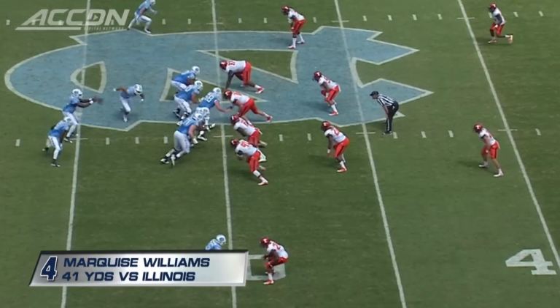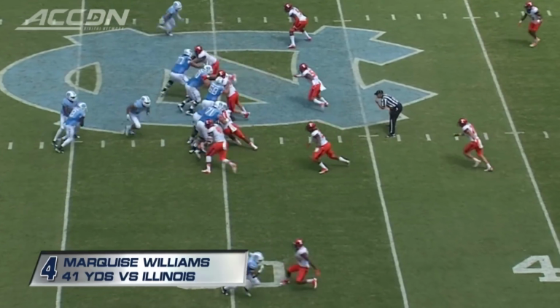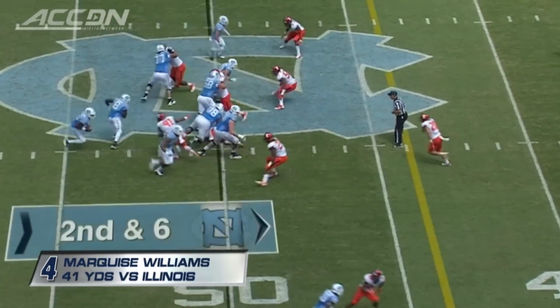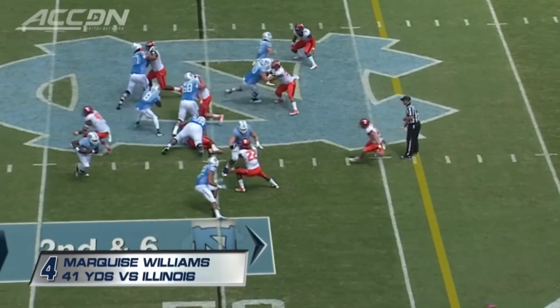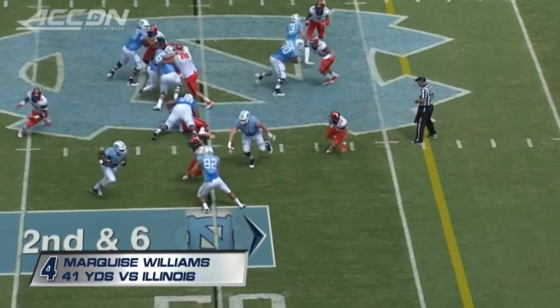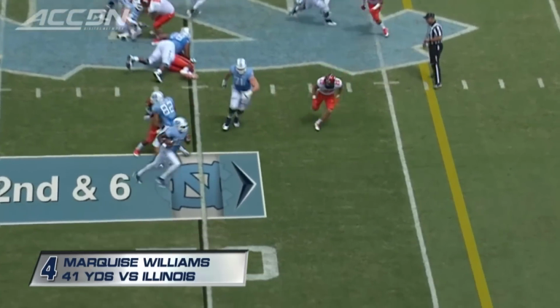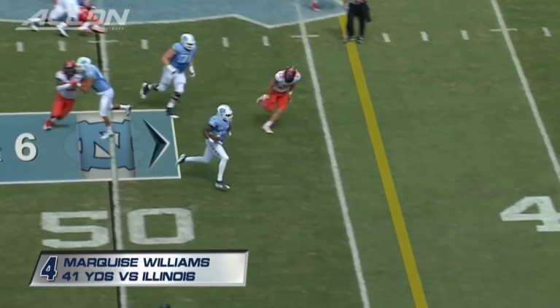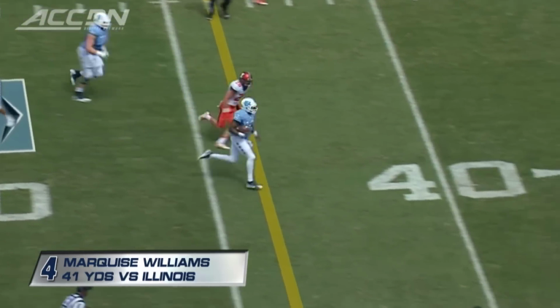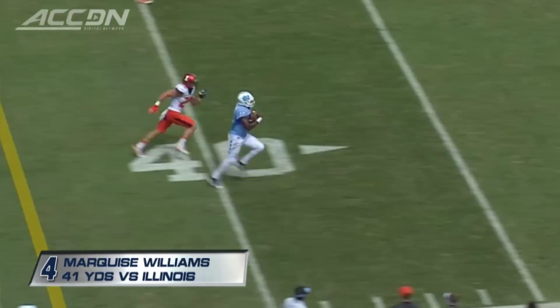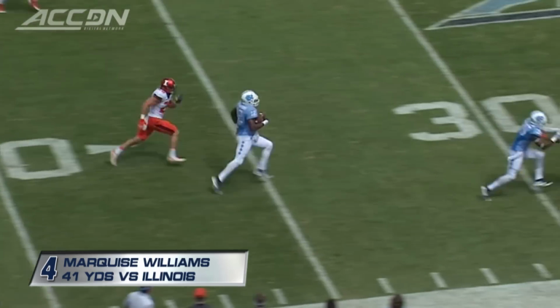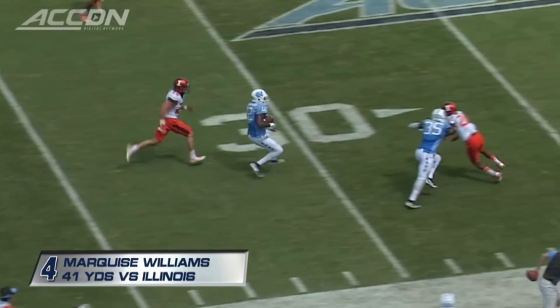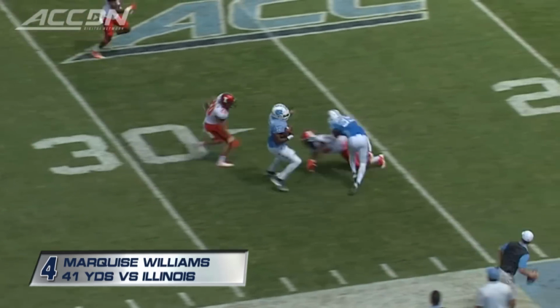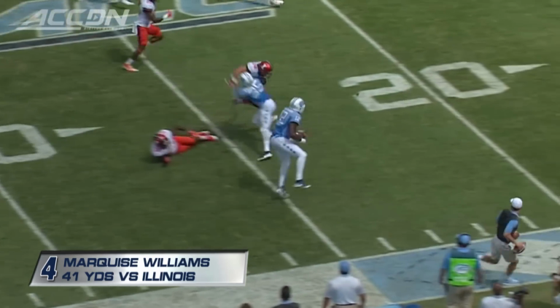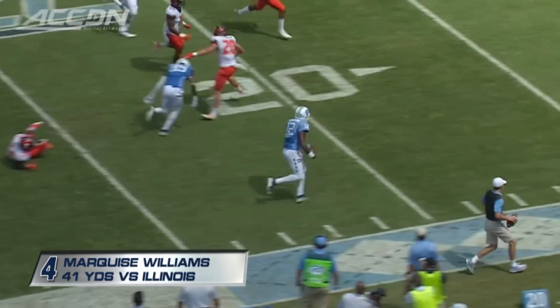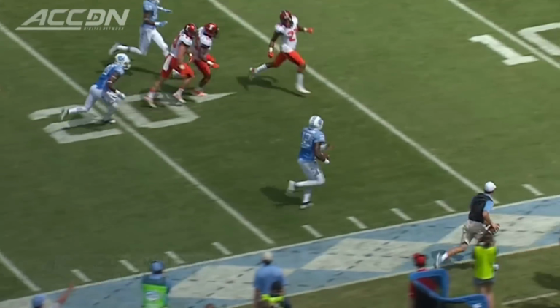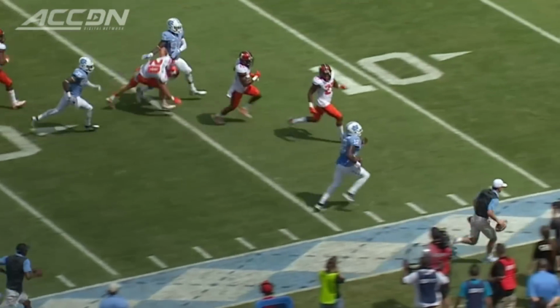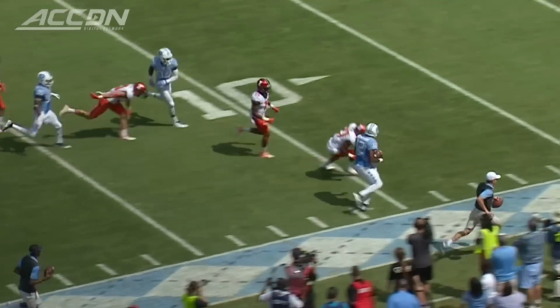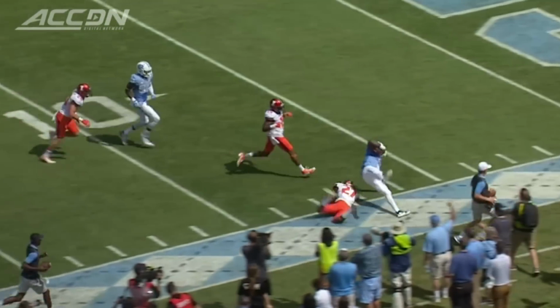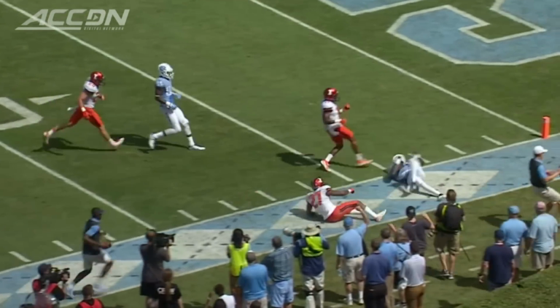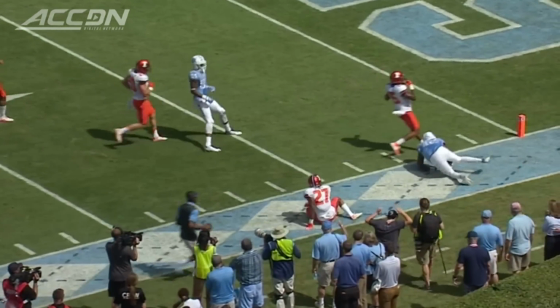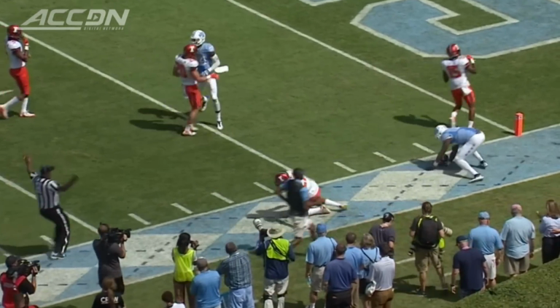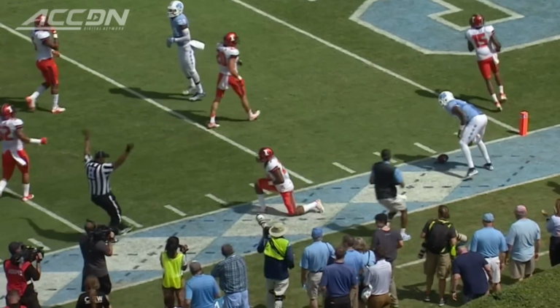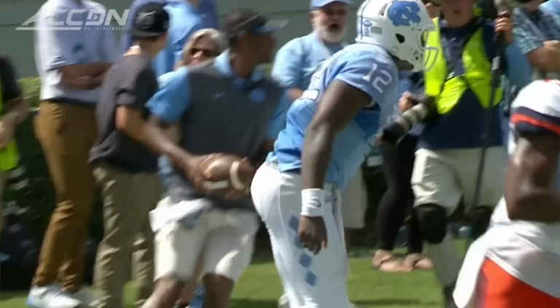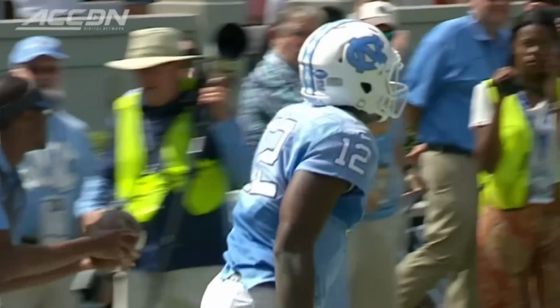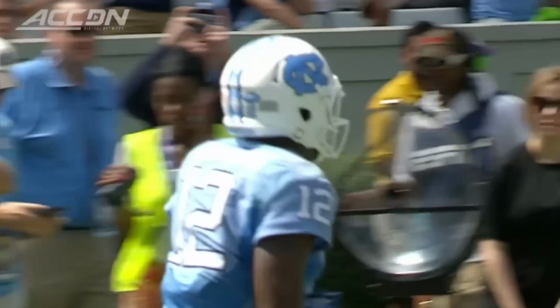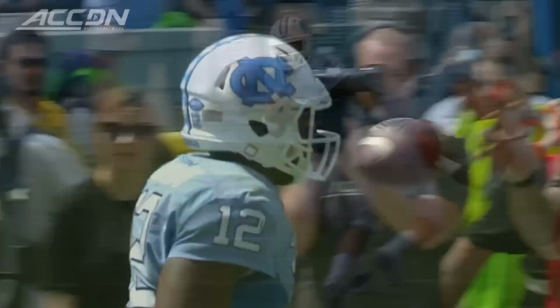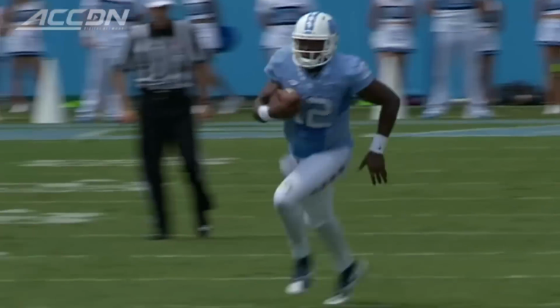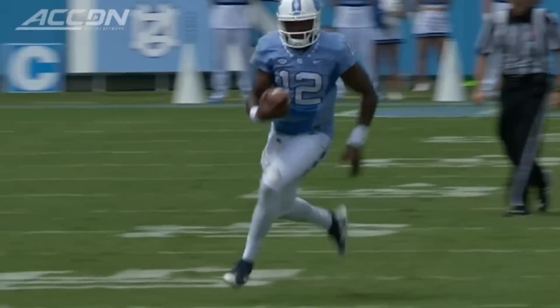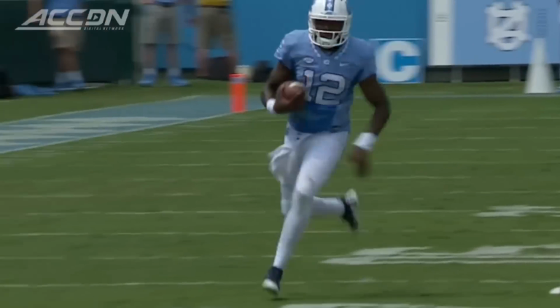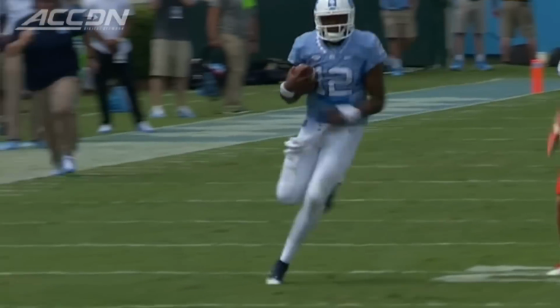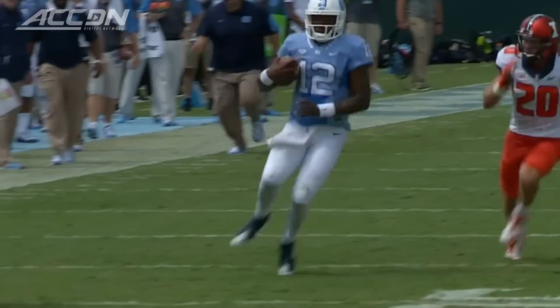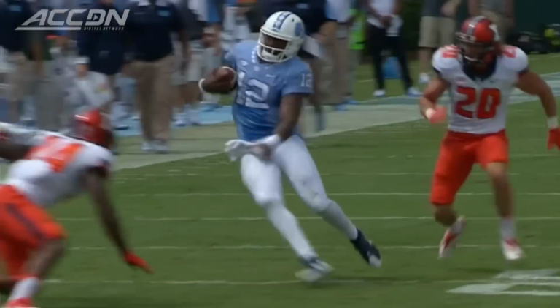On second and six, Williams streaking inside the 30 yard line, down to the 10 and bumped out of bounds. Eaton Spence saving the touchdown. 41 yards from Williams on the run.